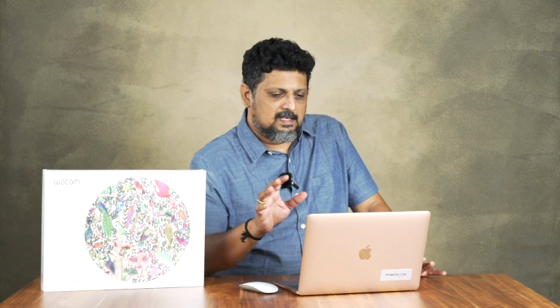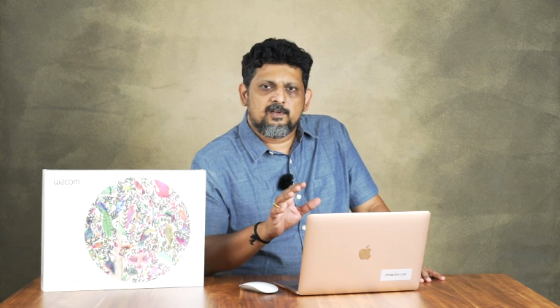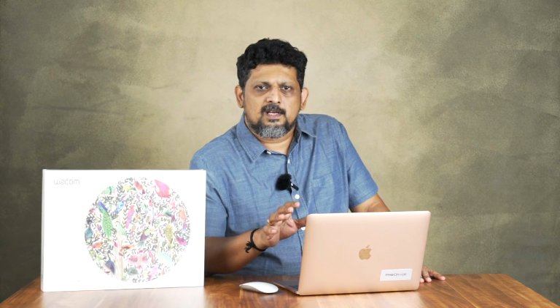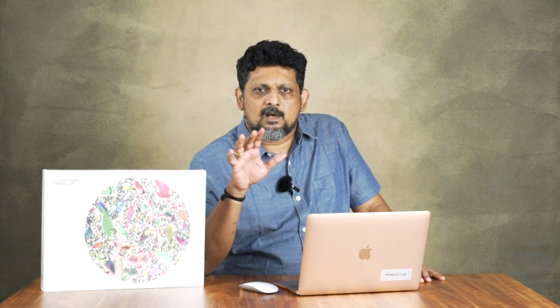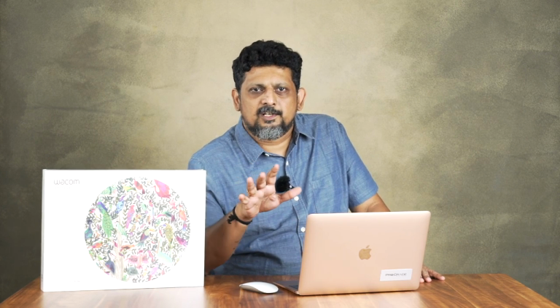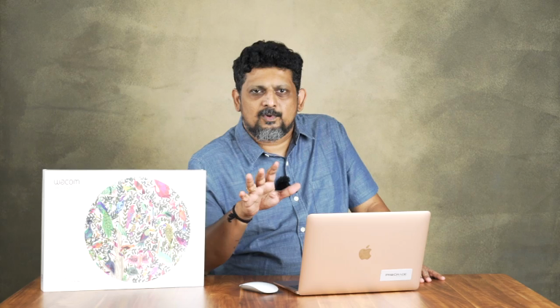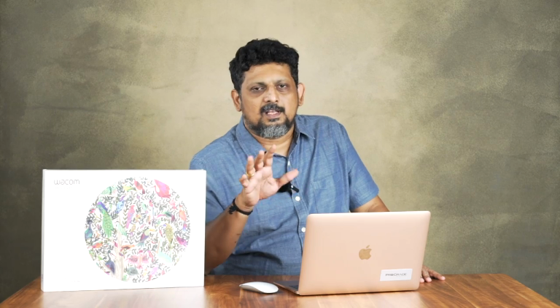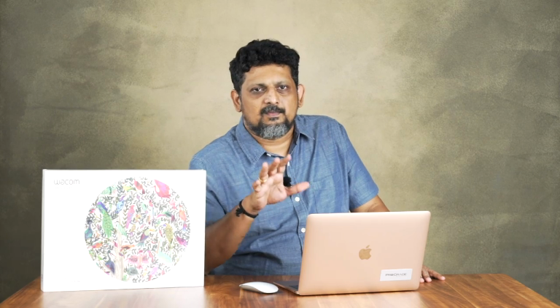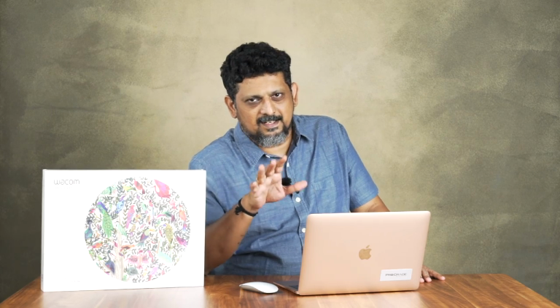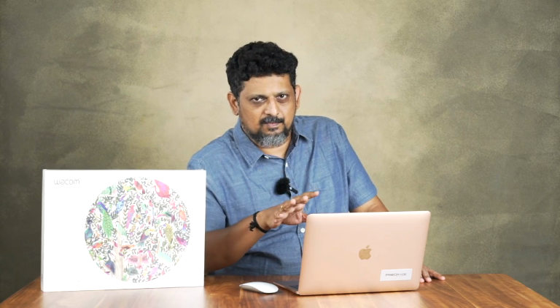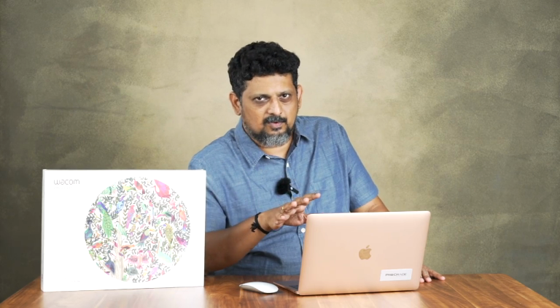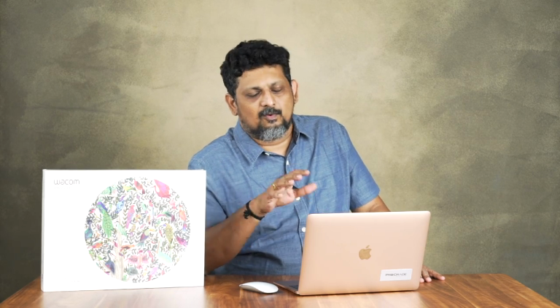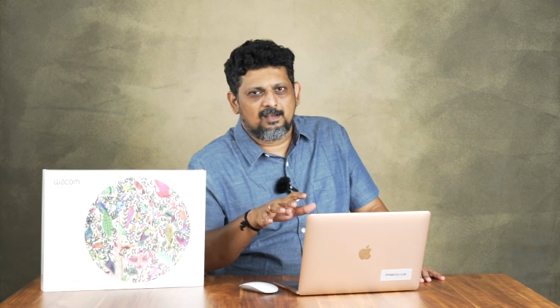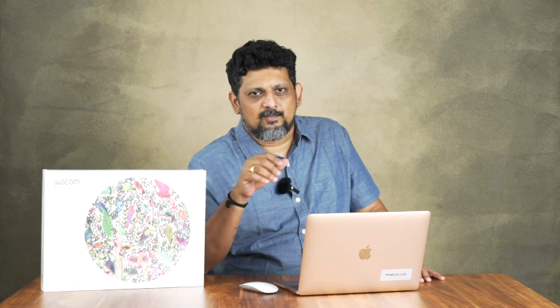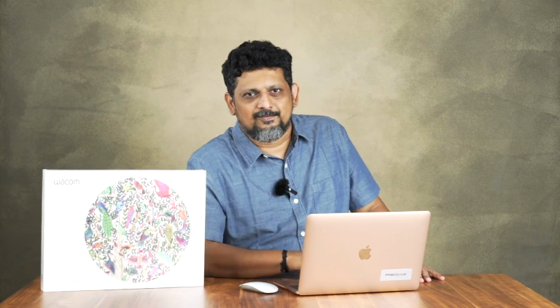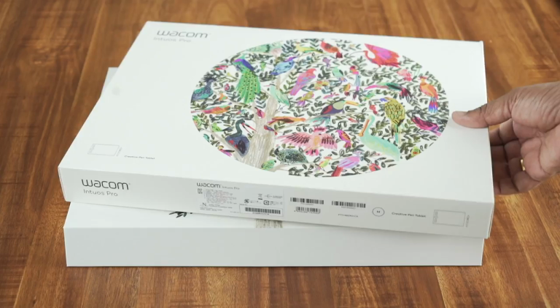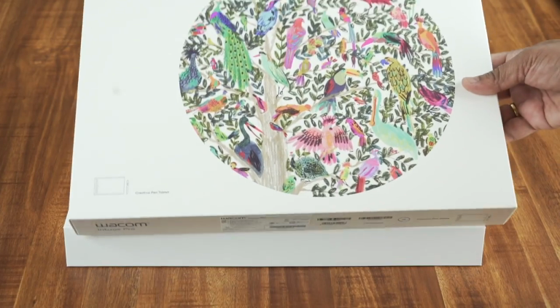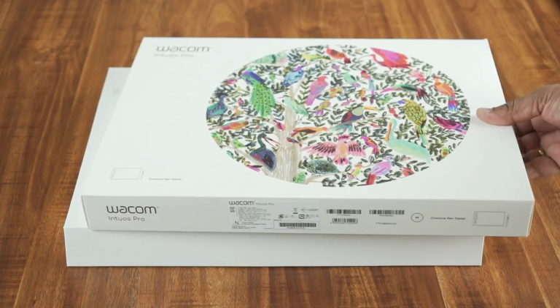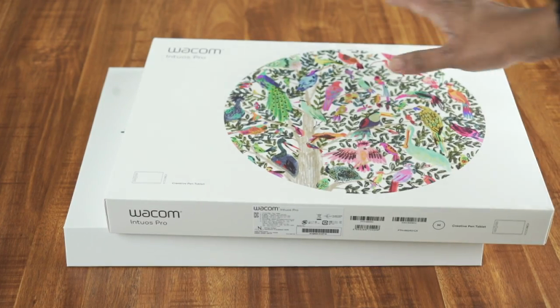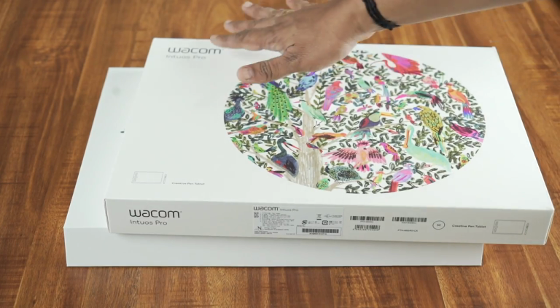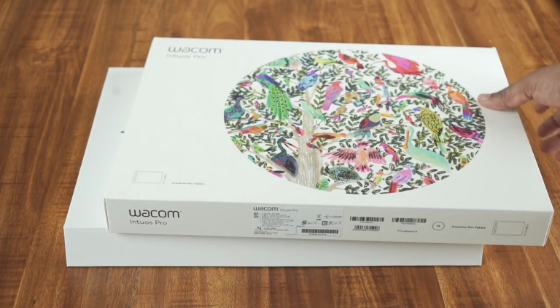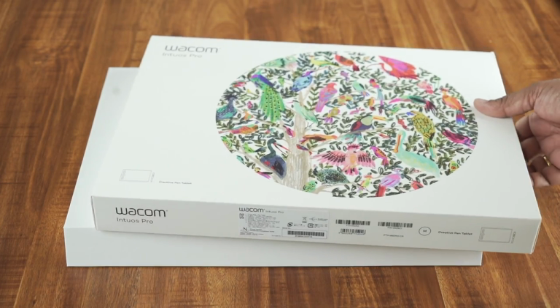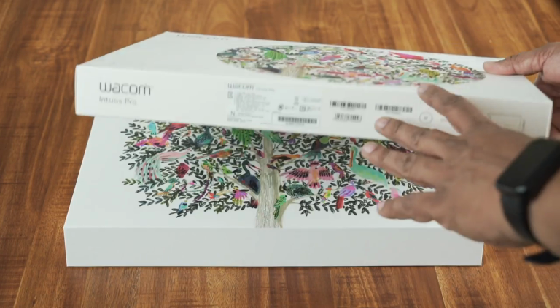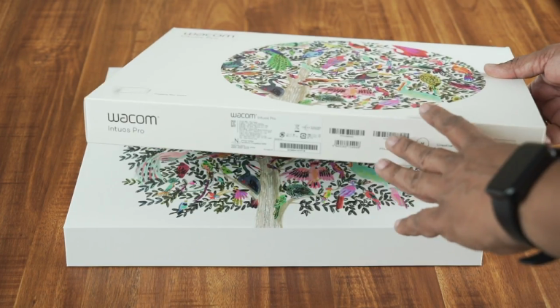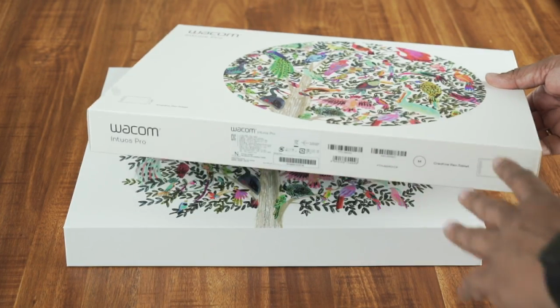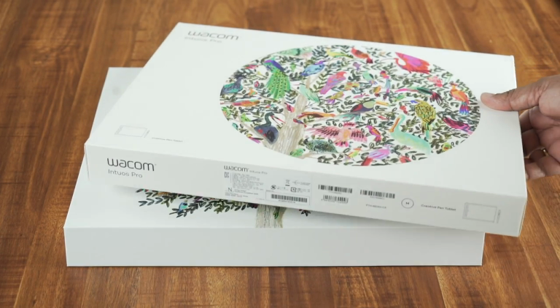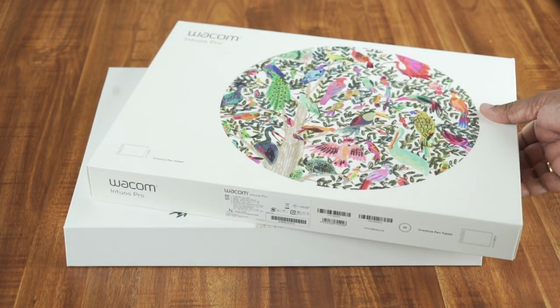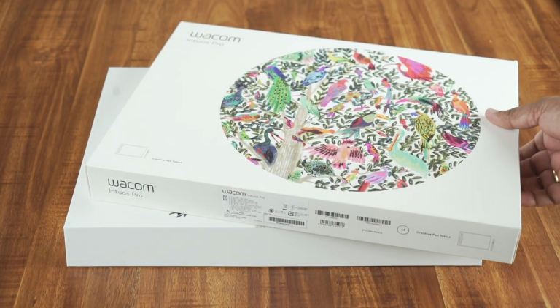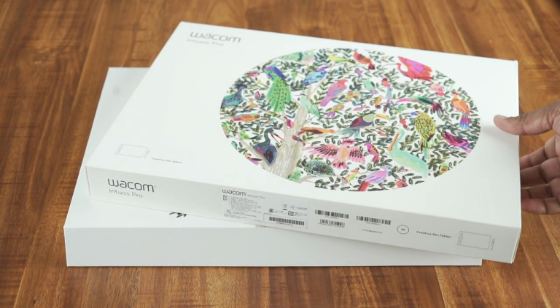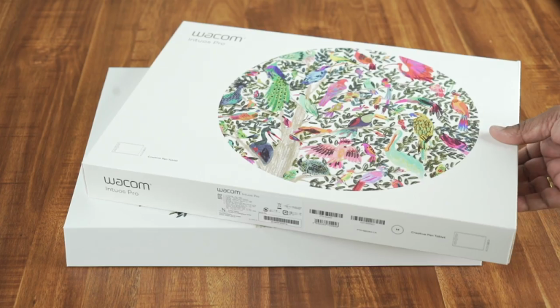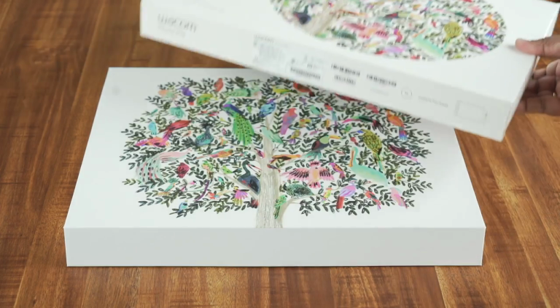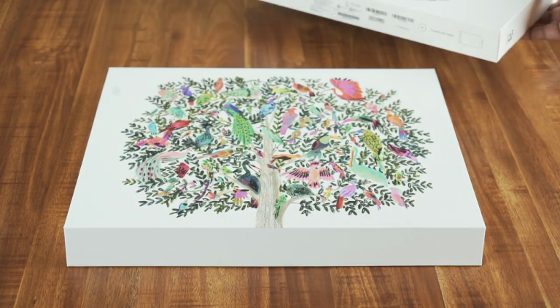In this video, we will see an unboxing and a basic setup. This is the Wacom Intuos Pro. It is a medium size — there is also a small size and a large size. This one is the medium size model.